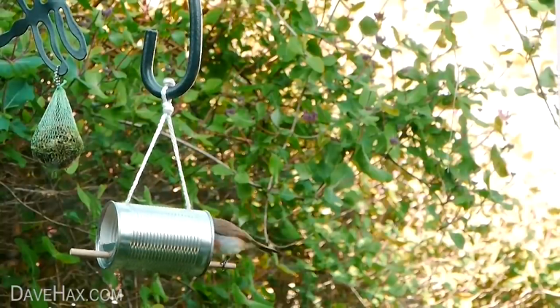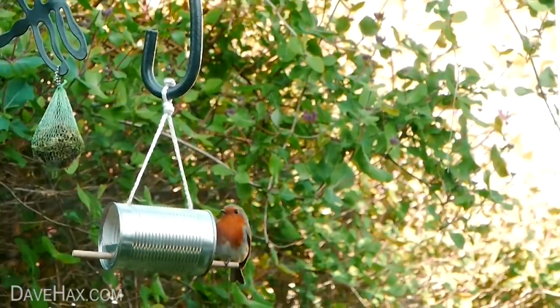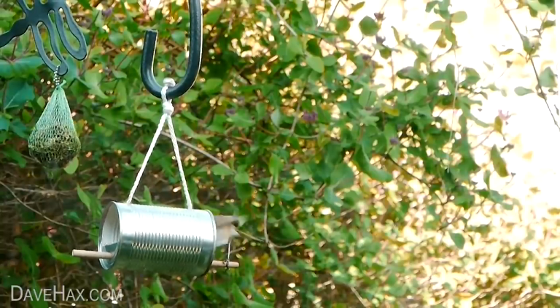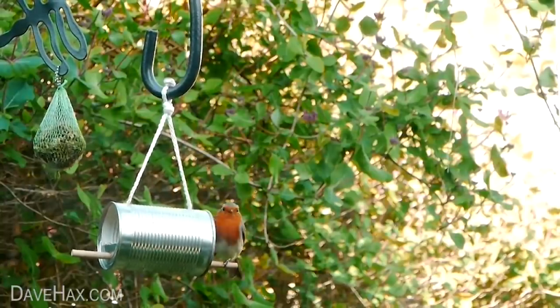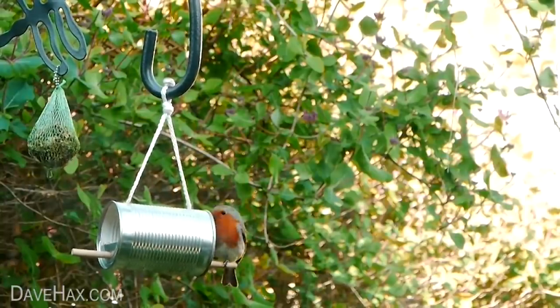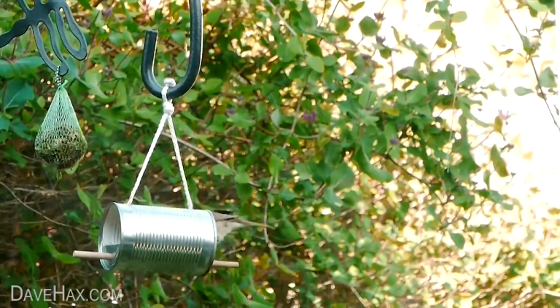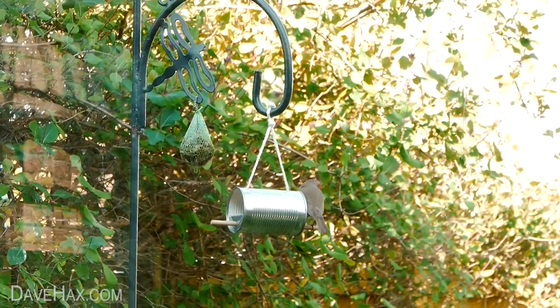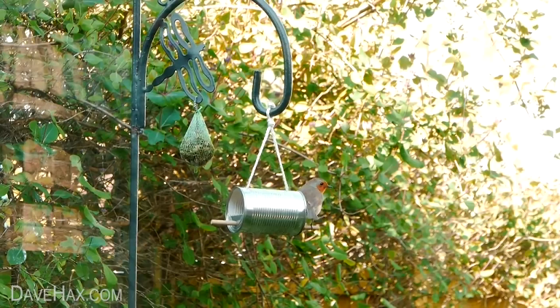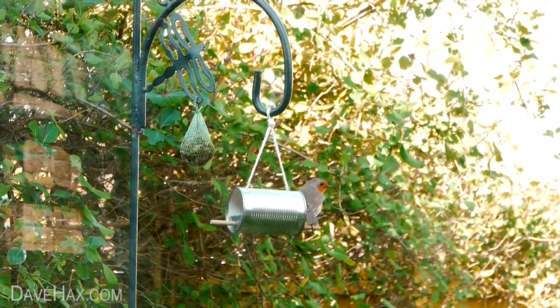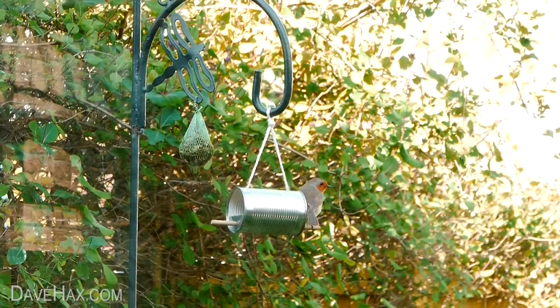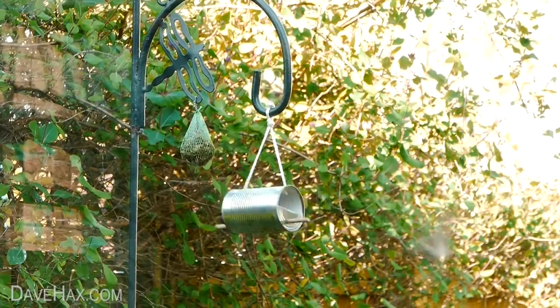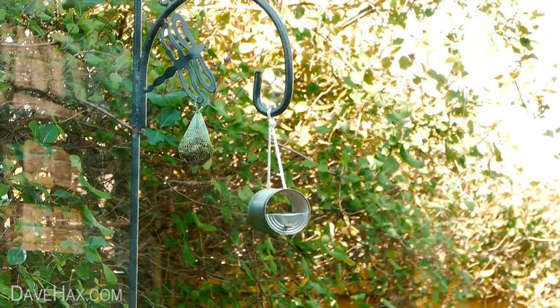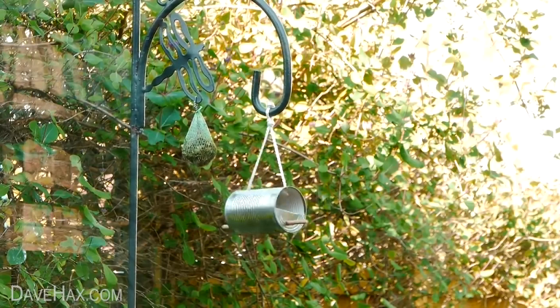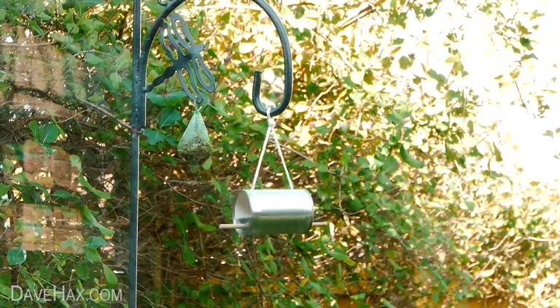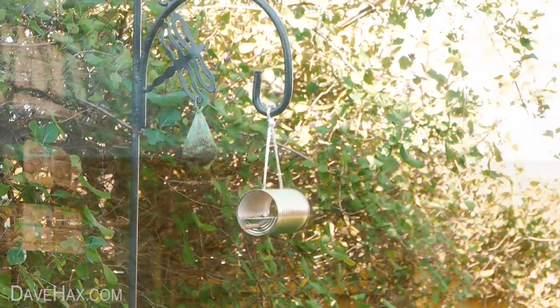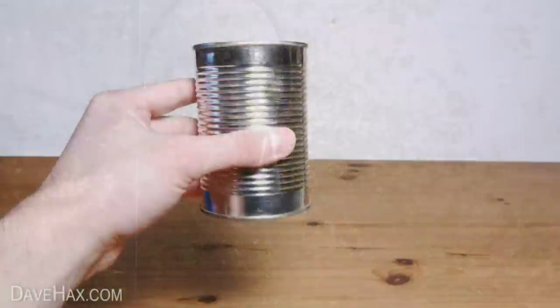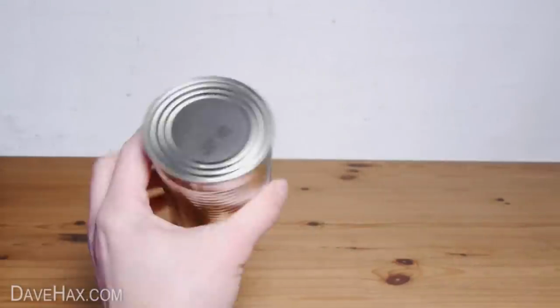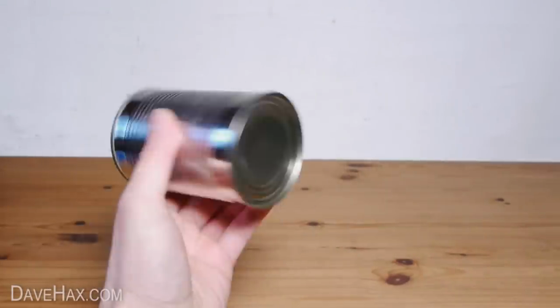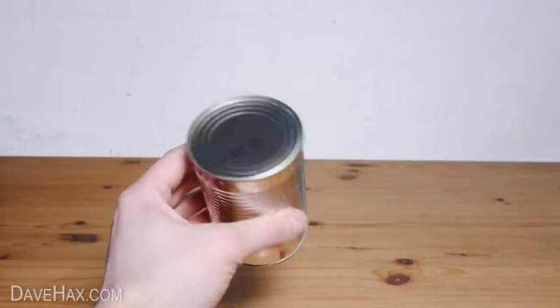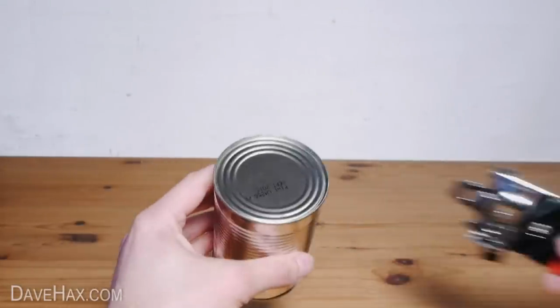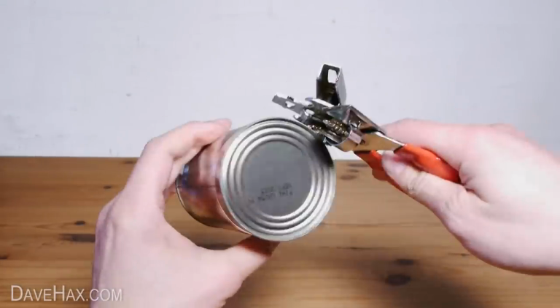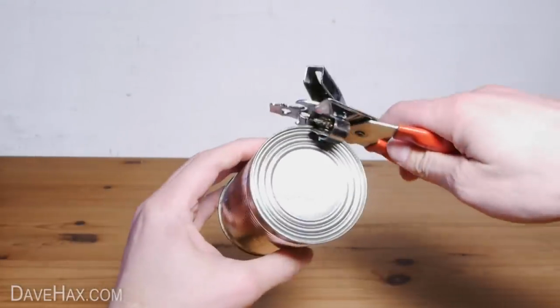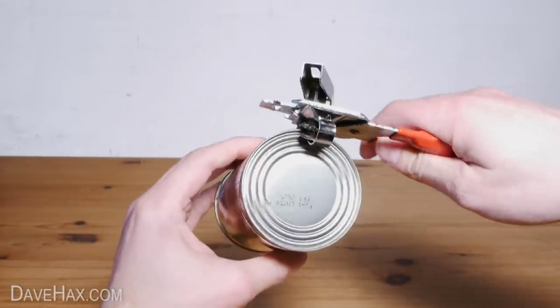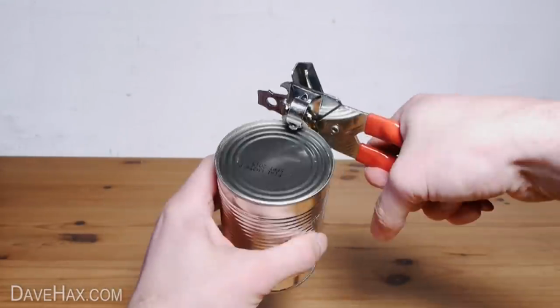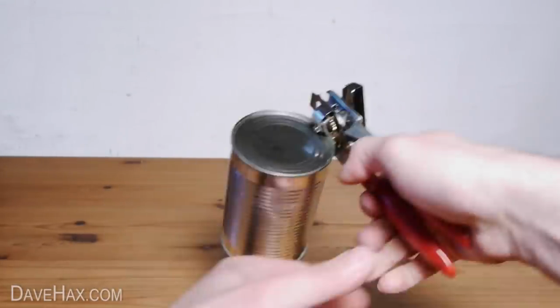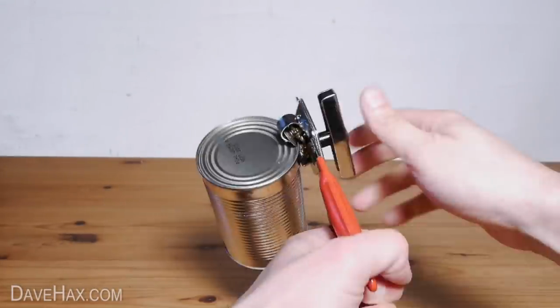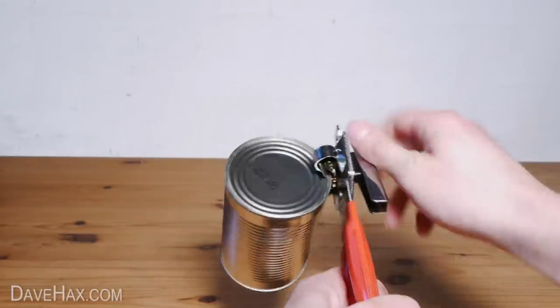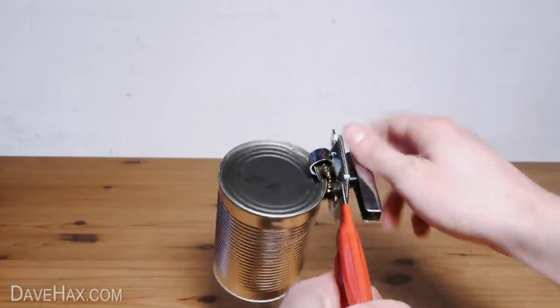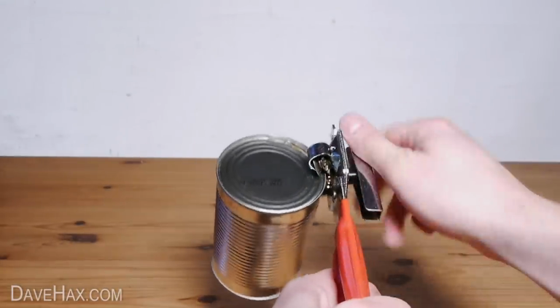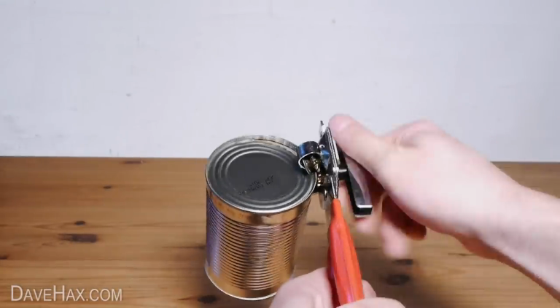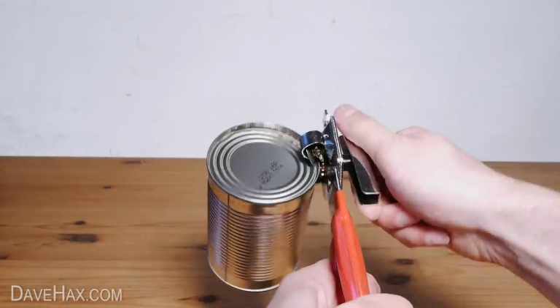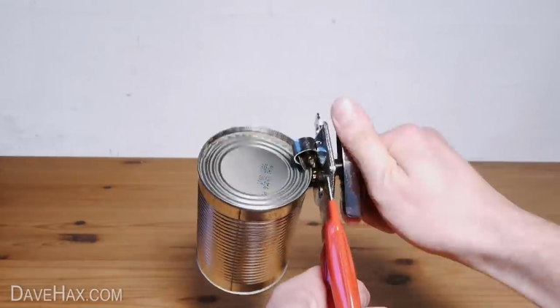Today I'm going to show you how to make a bird feeder out of a tin can. Start by taking a full can, then using a tin opener, start taking the lid off but stop when you get just over halfway.